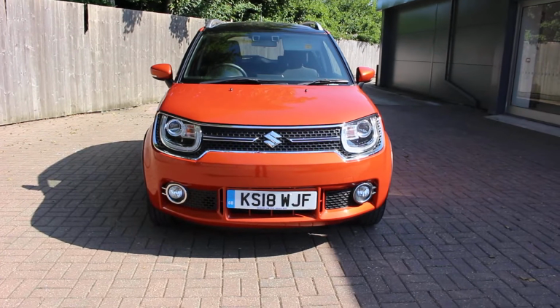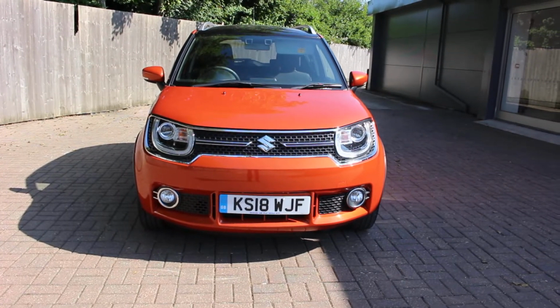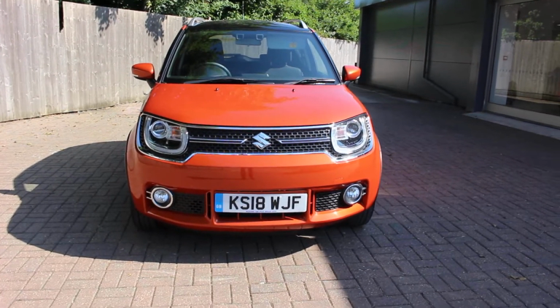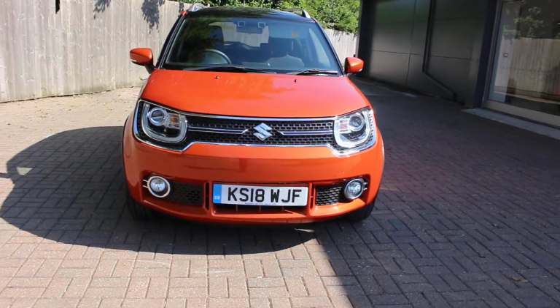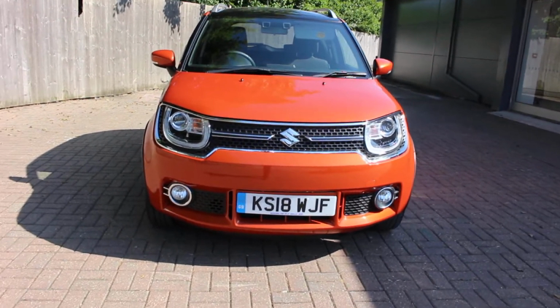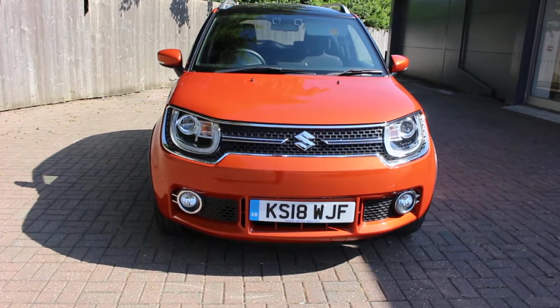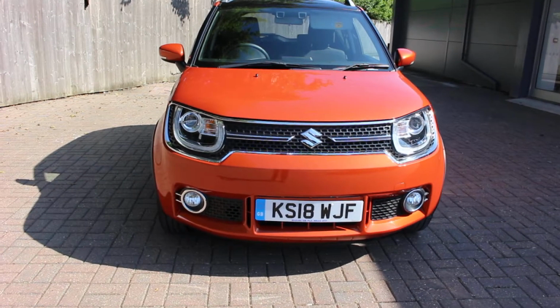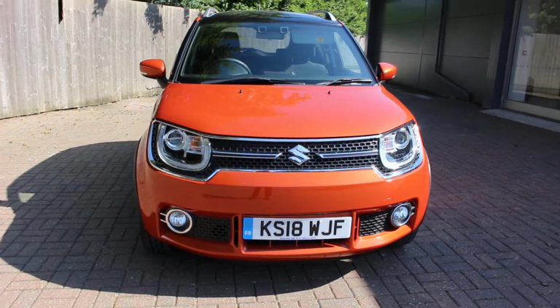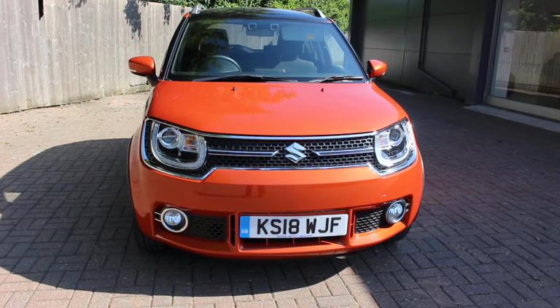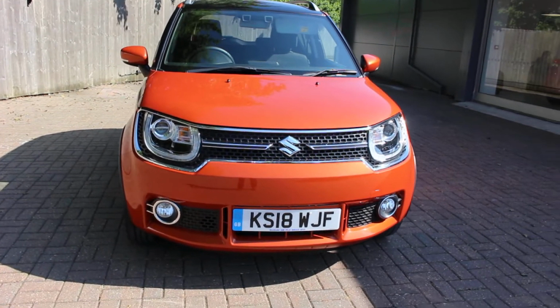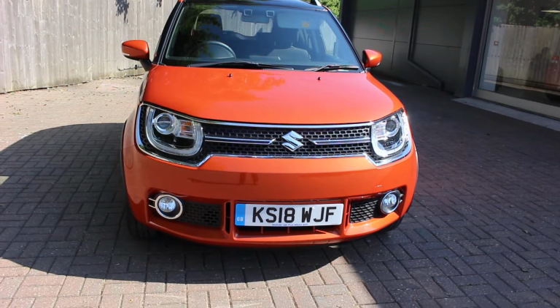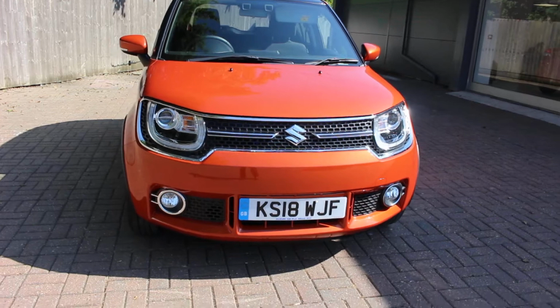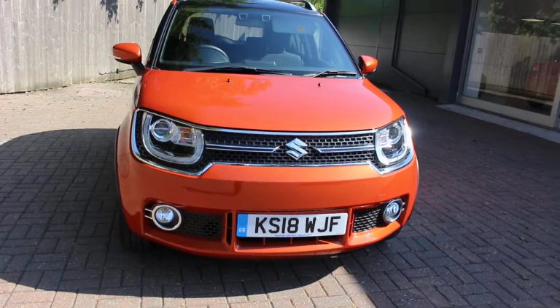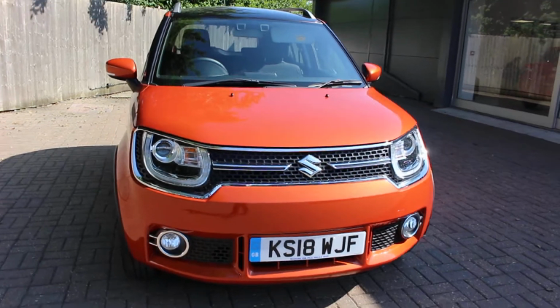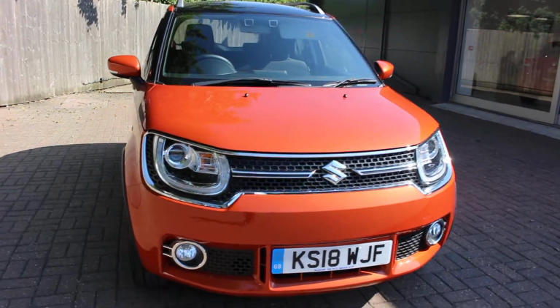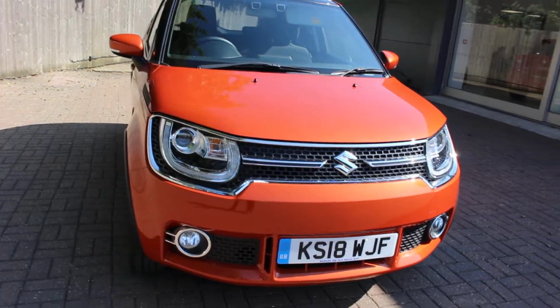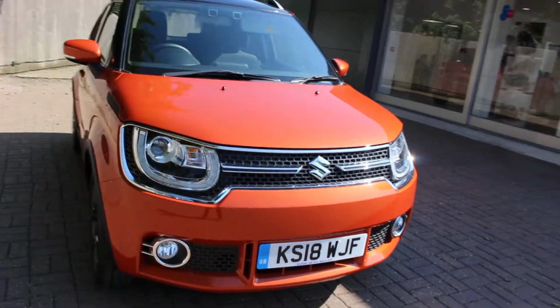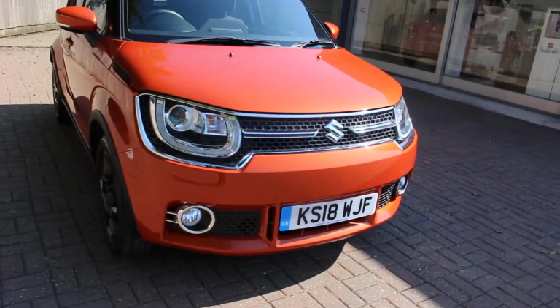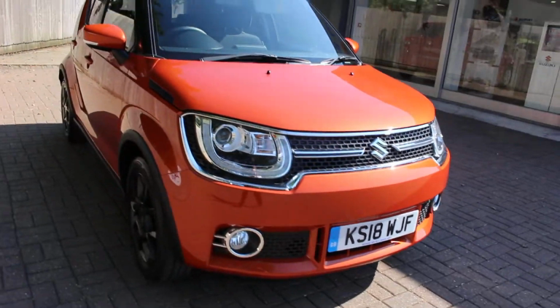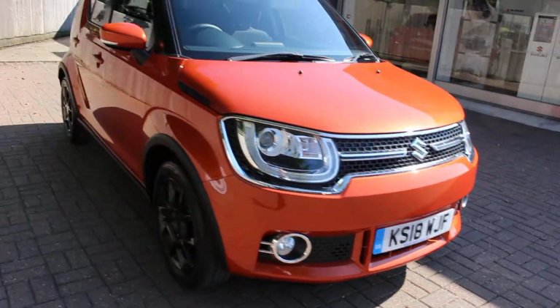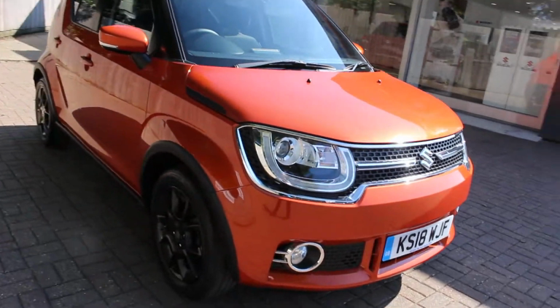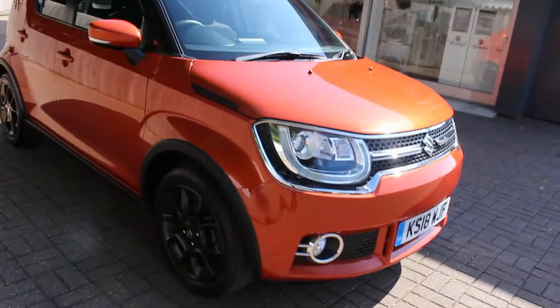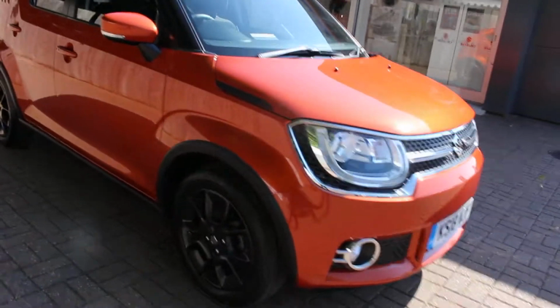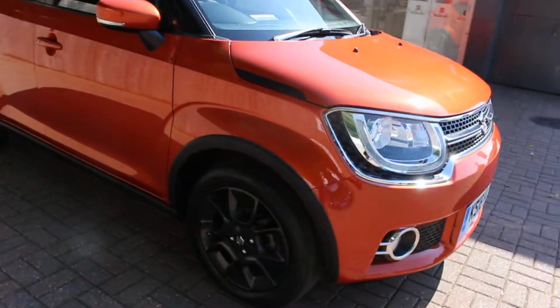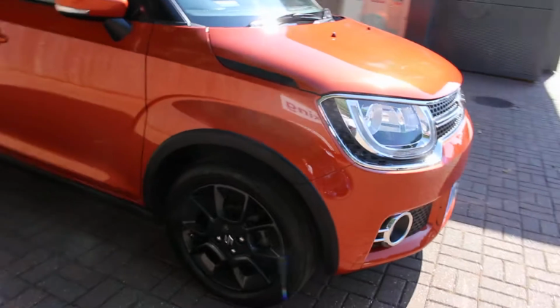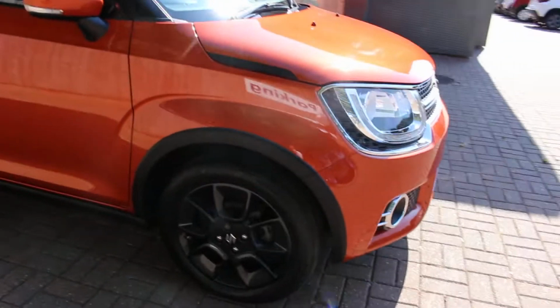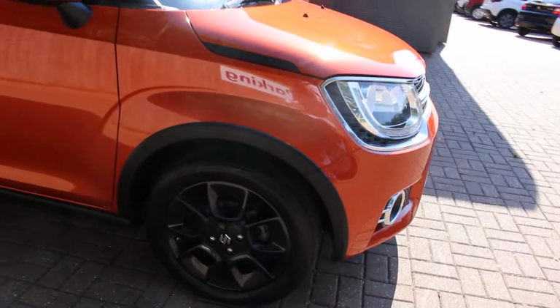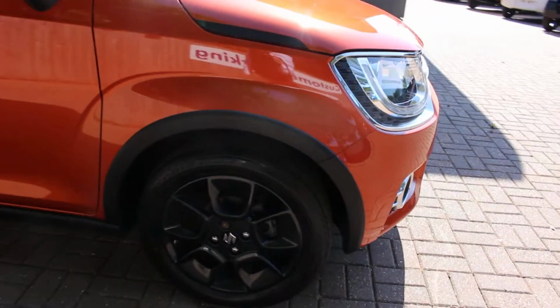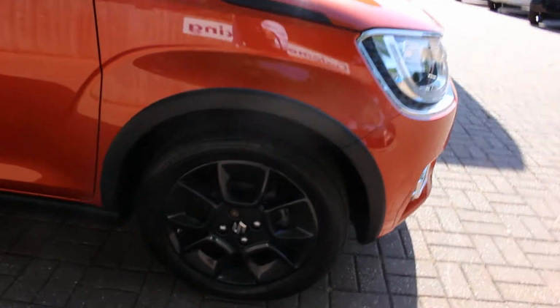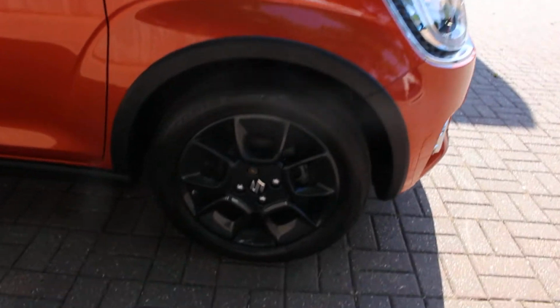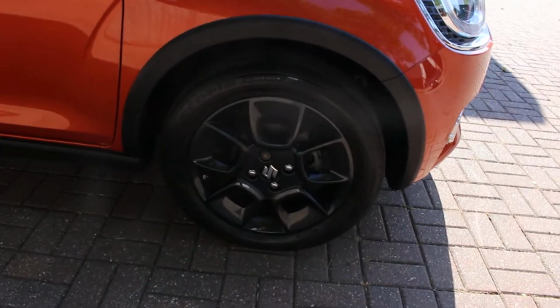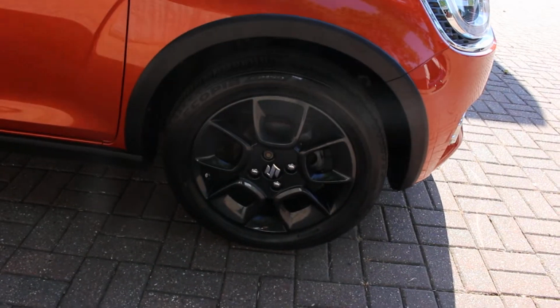Welcome to Canterbury Suzuki. Here we have our 18 plate hybrid Ignis in flame orange, with the black alloy wheels.